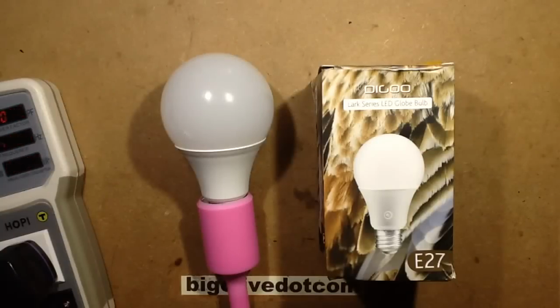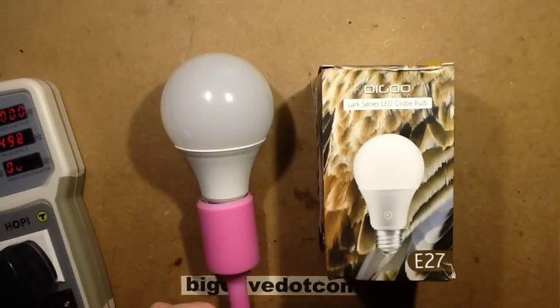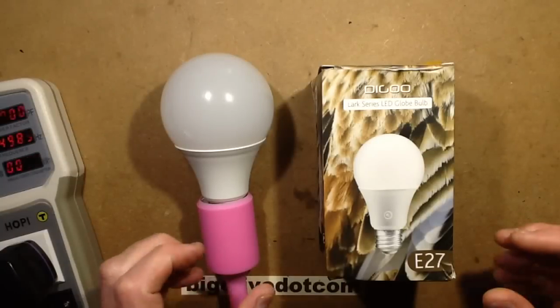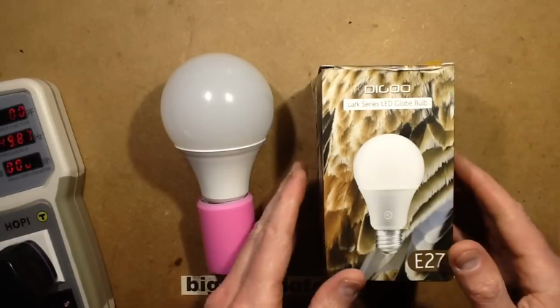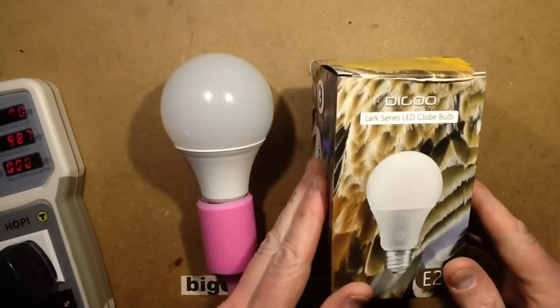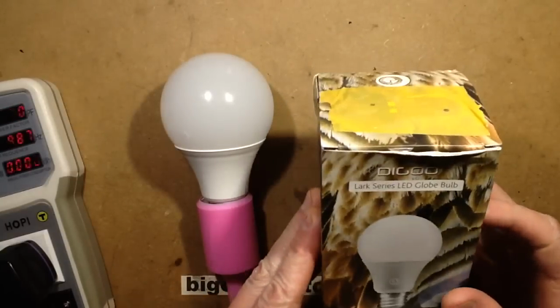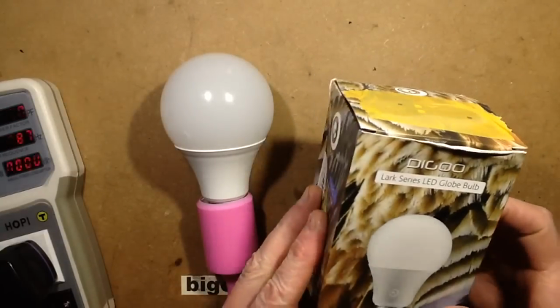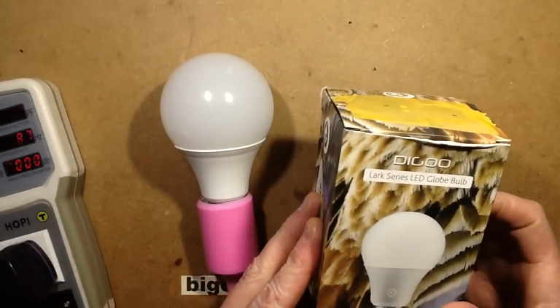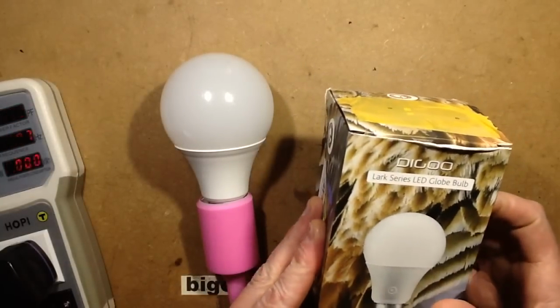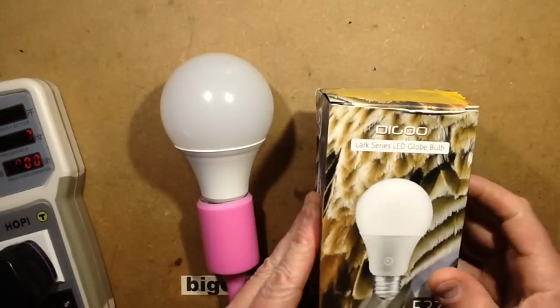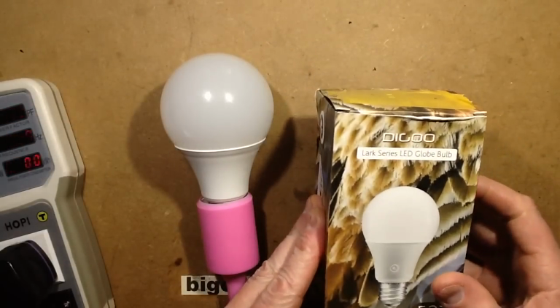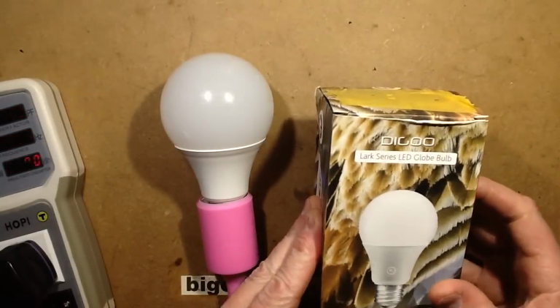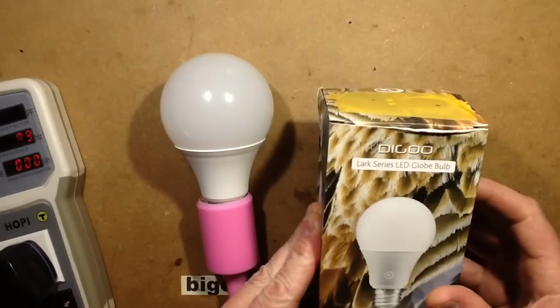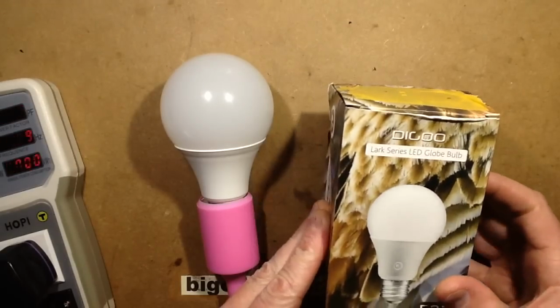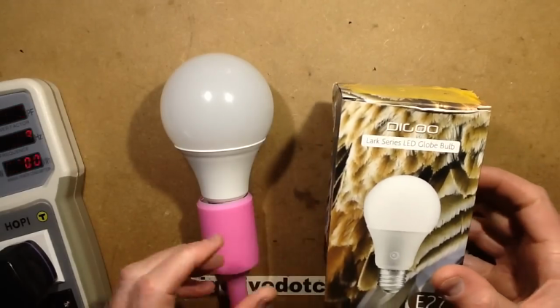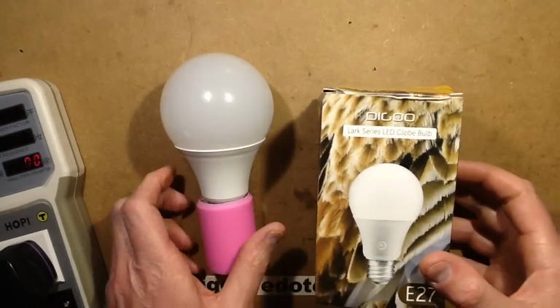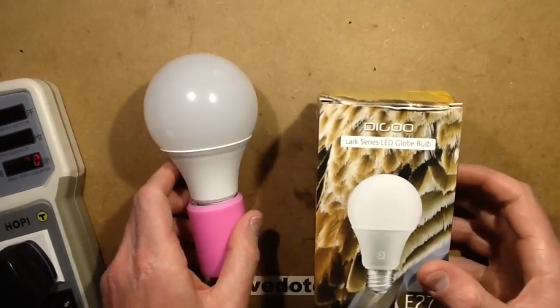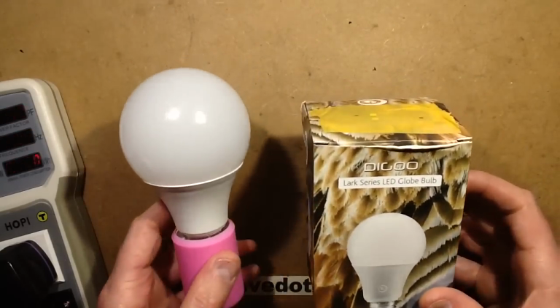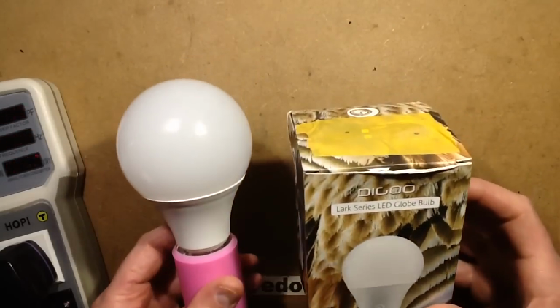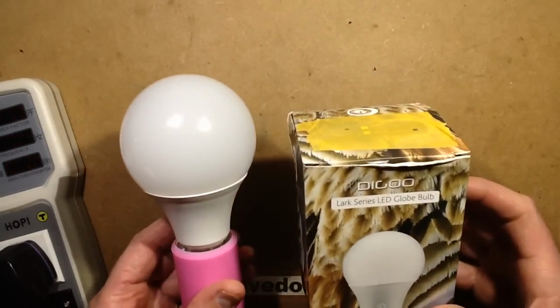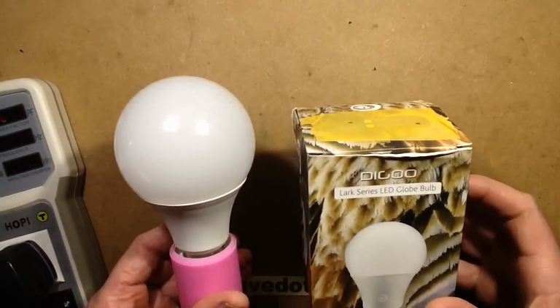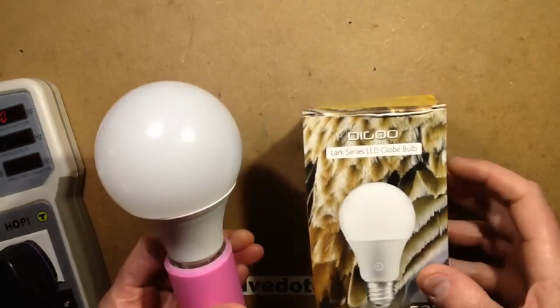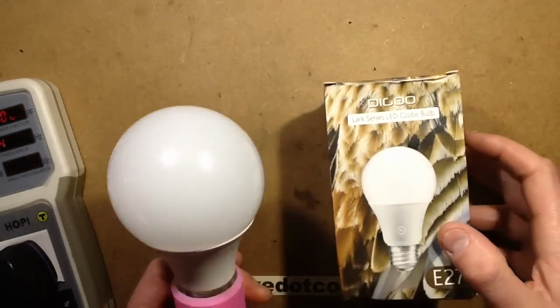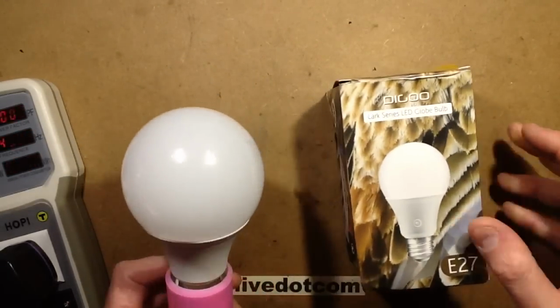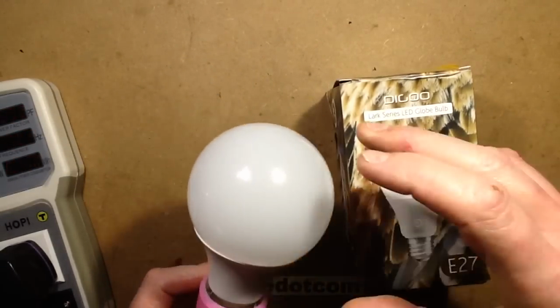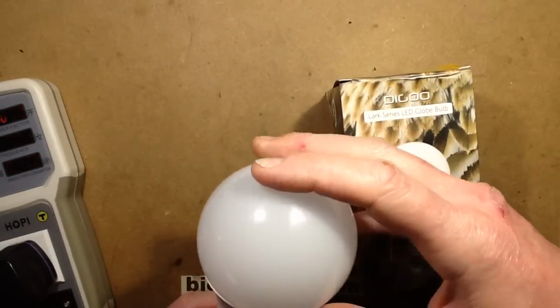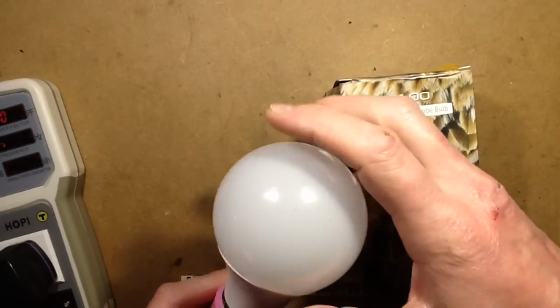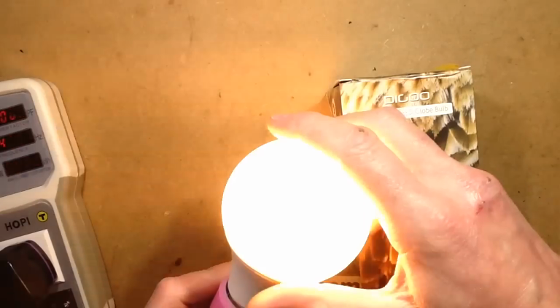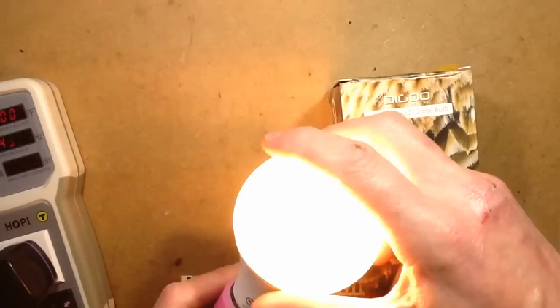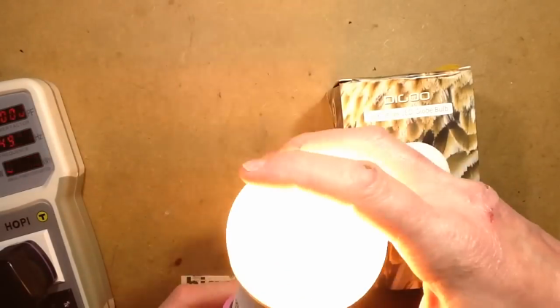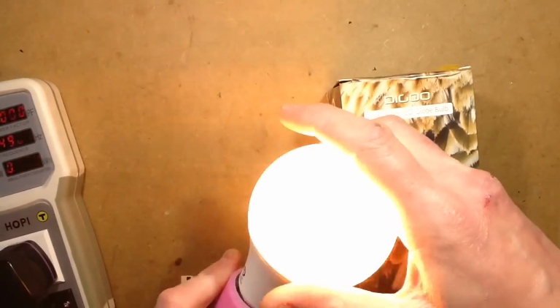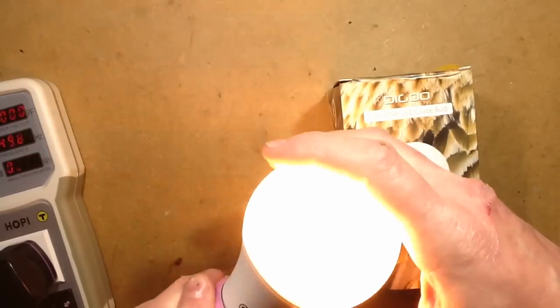I think it's about time I took a look at the Banggood Lark Series LED Glow Bulbs by Didju, and this one is a 12 watt unit.